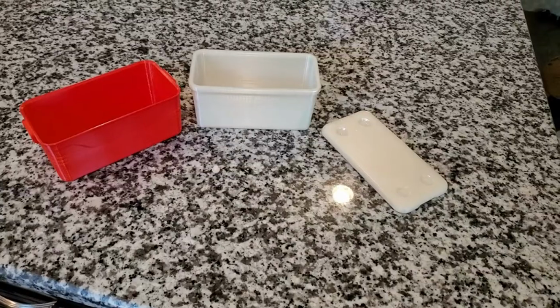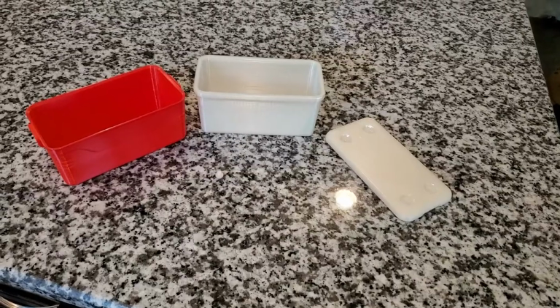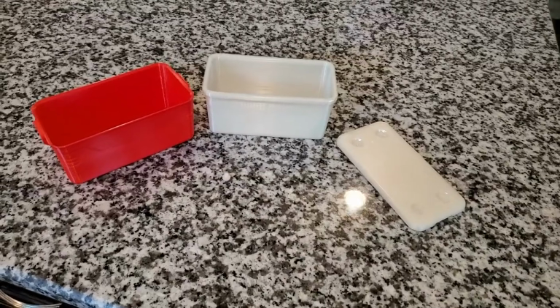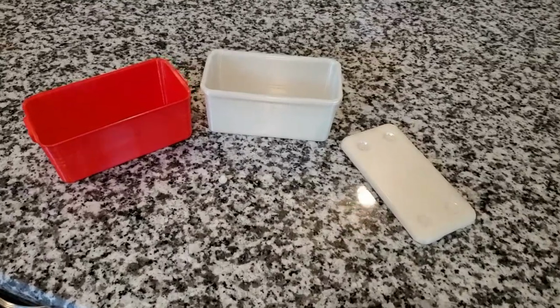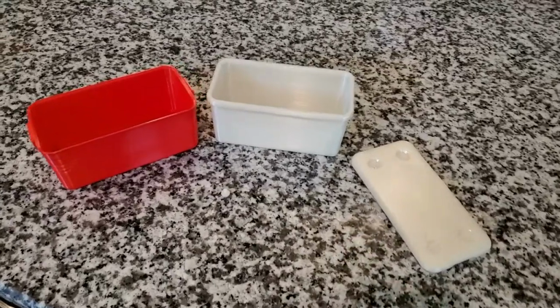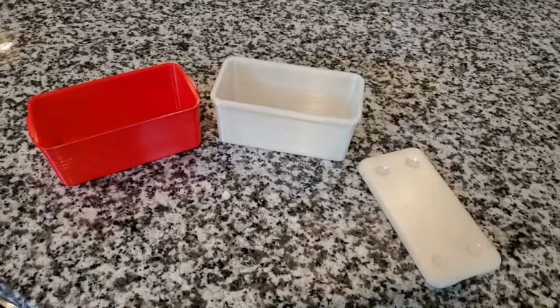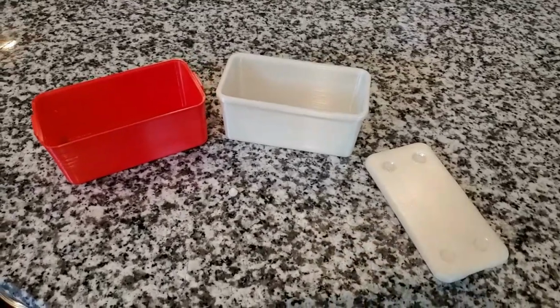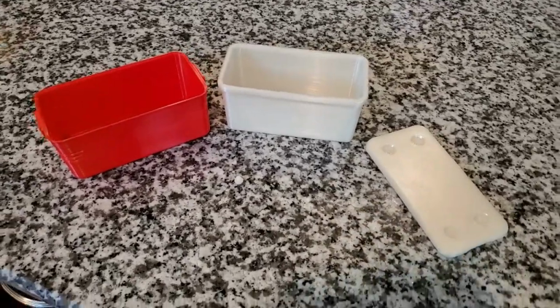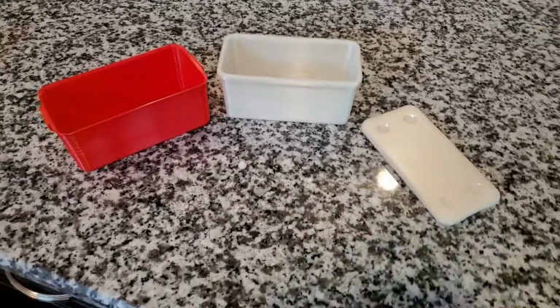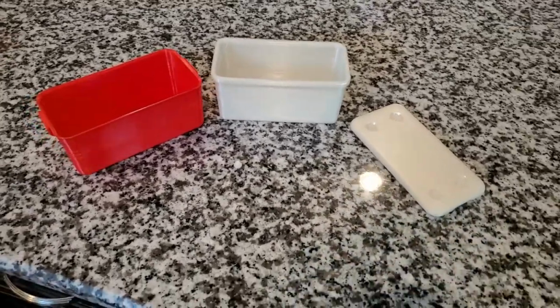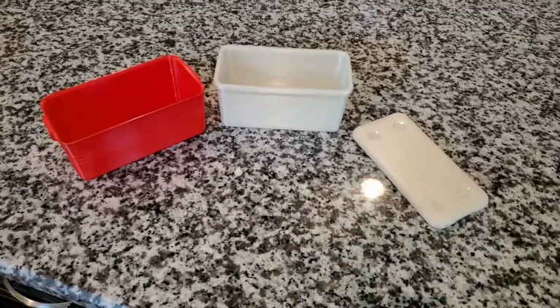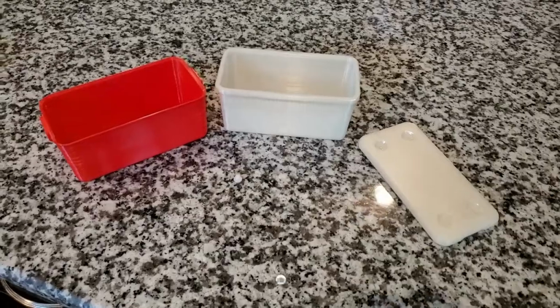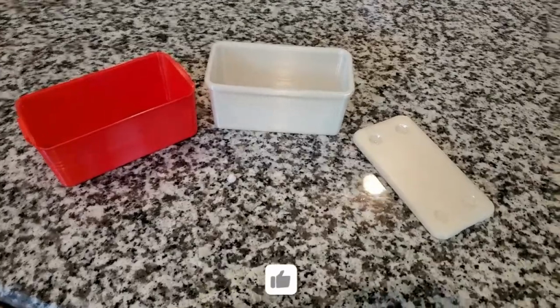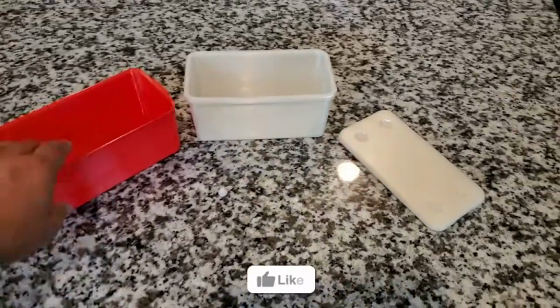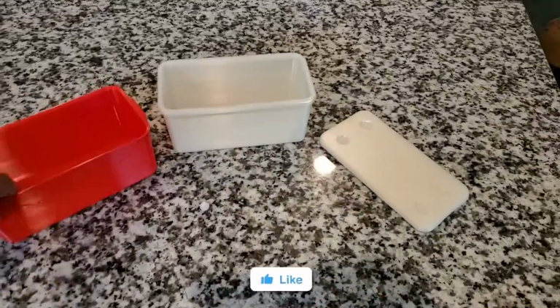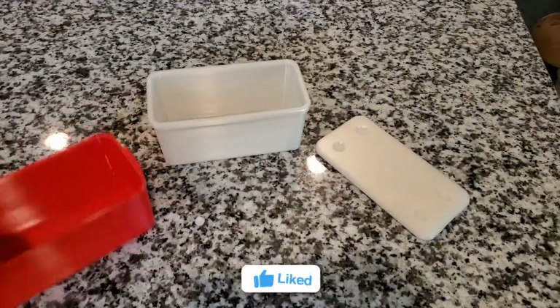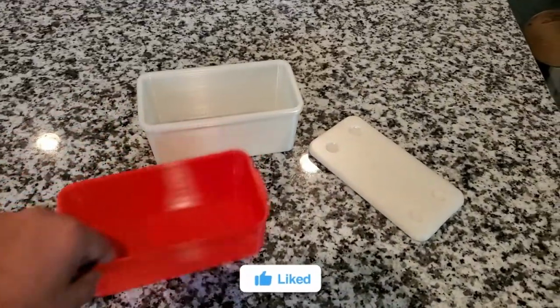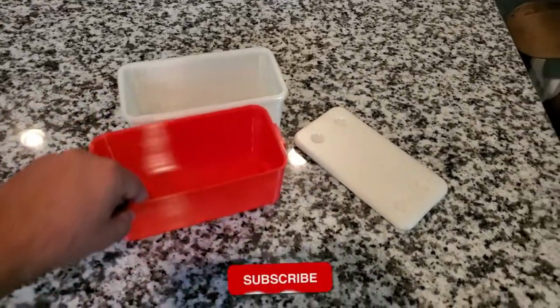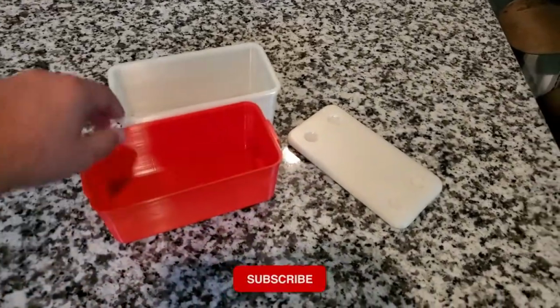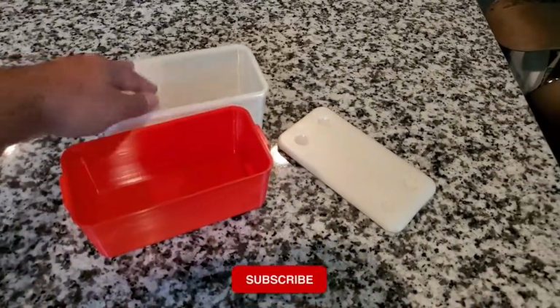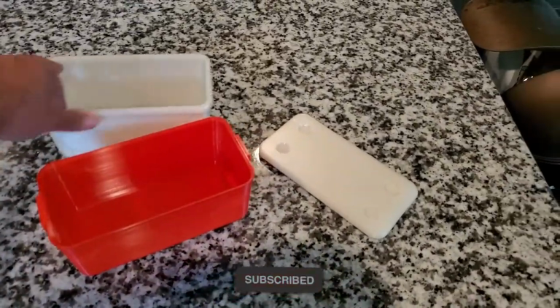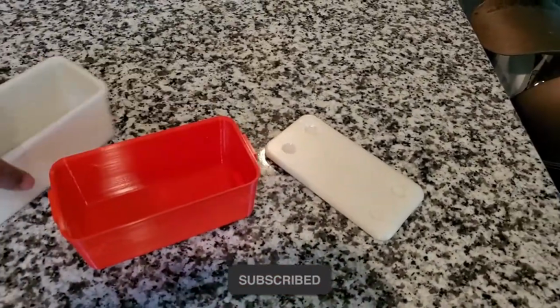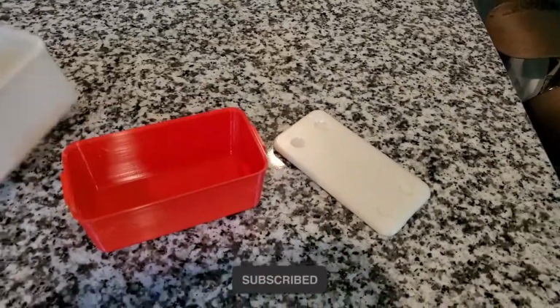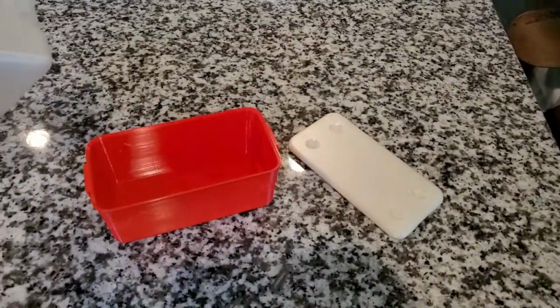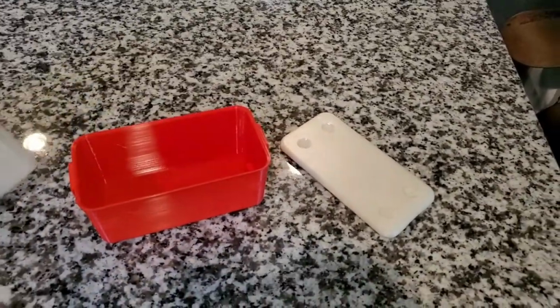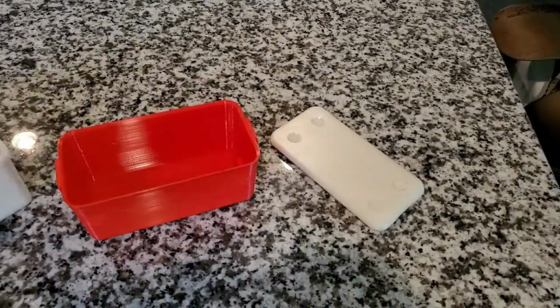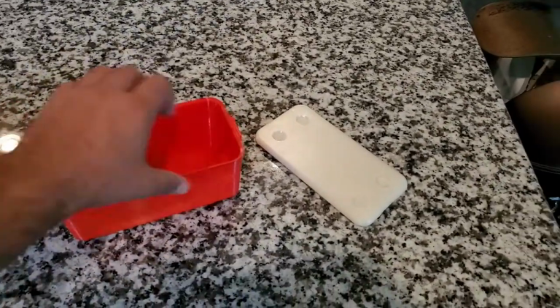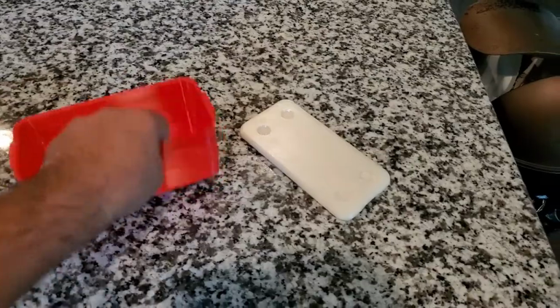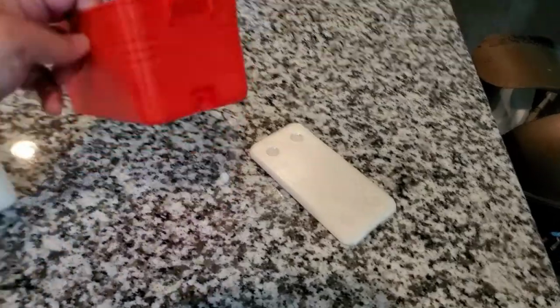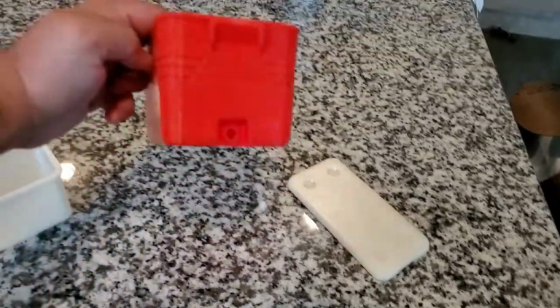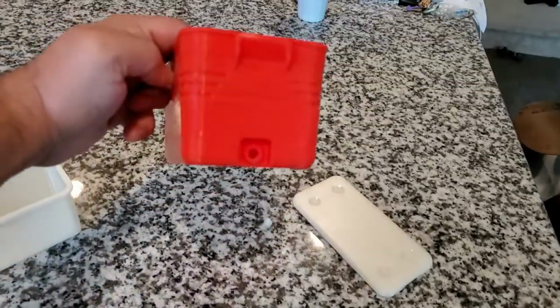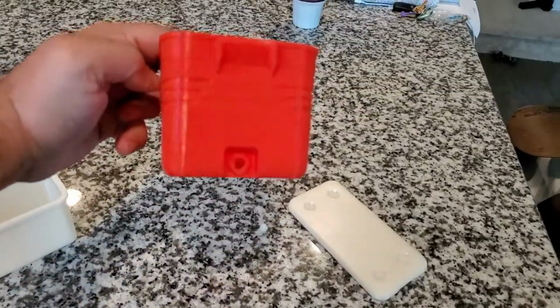All right, so now that you've actually seen the time-lapse of it, I'm going to go ahead and put this together. This is really cool — this is how it came out.